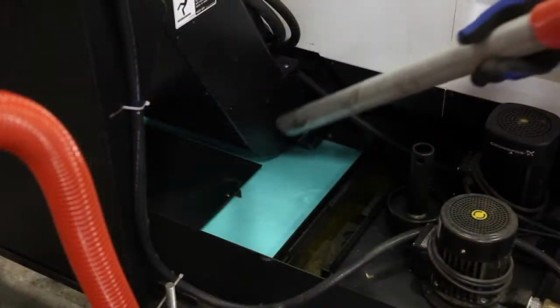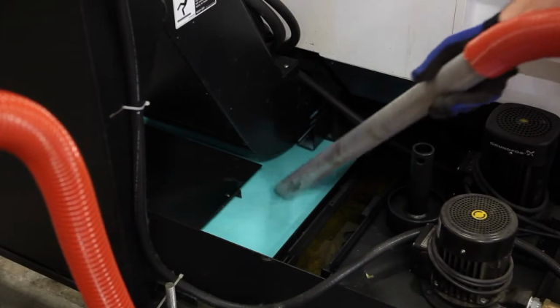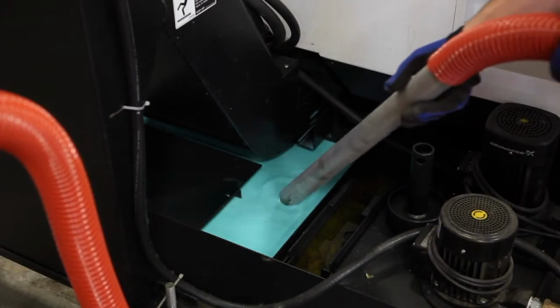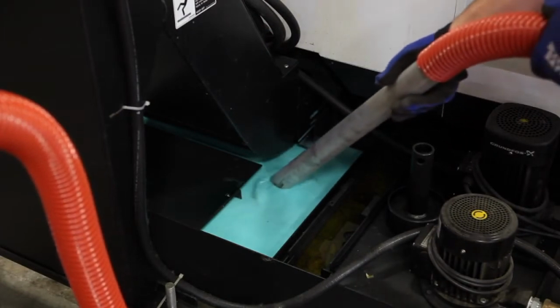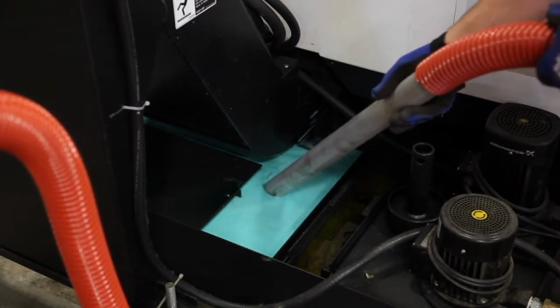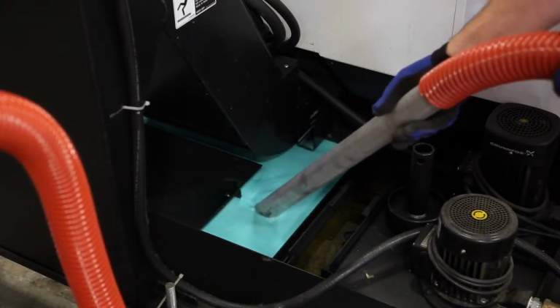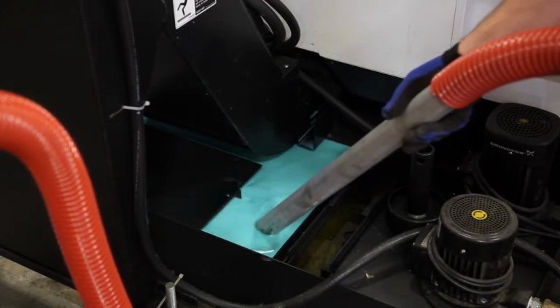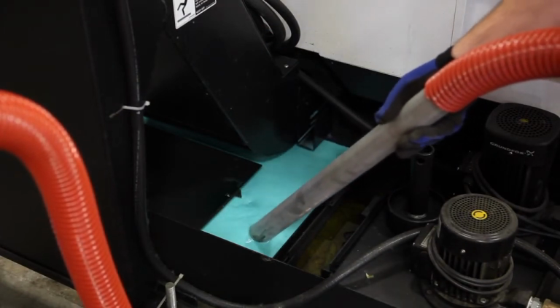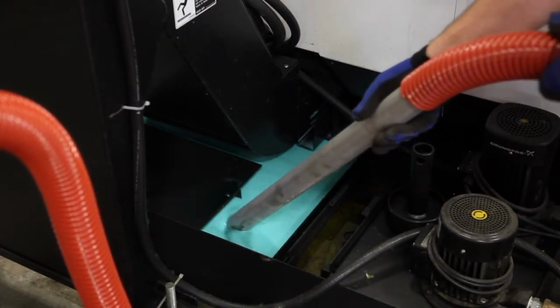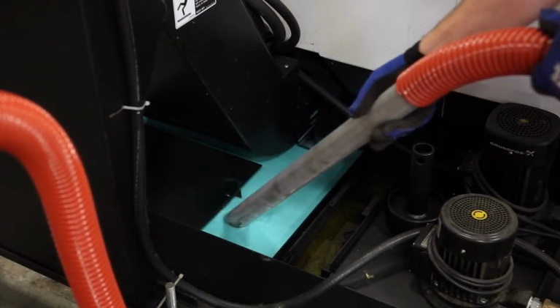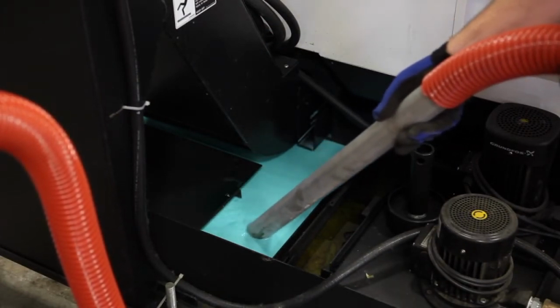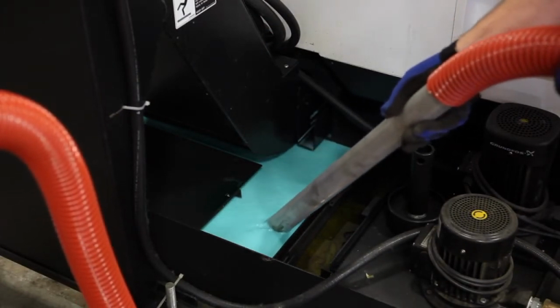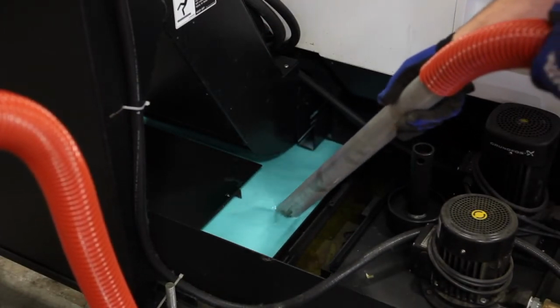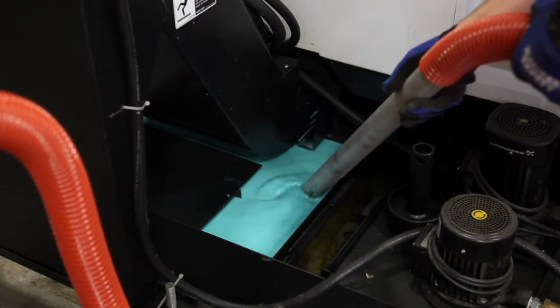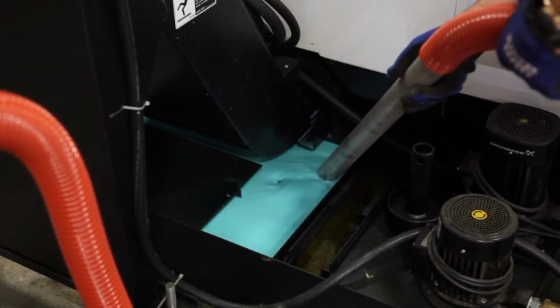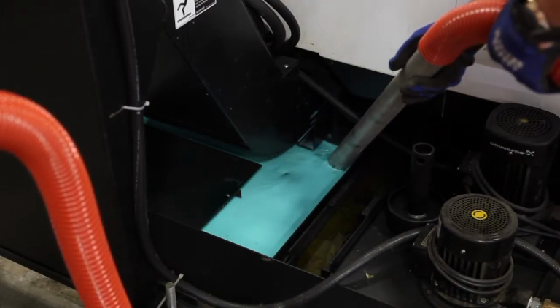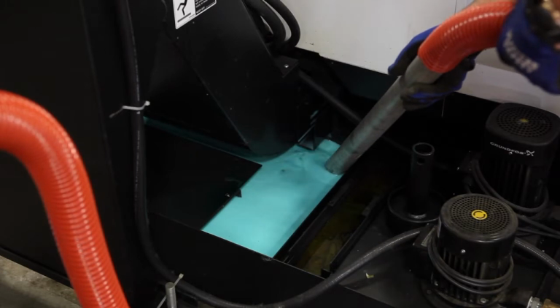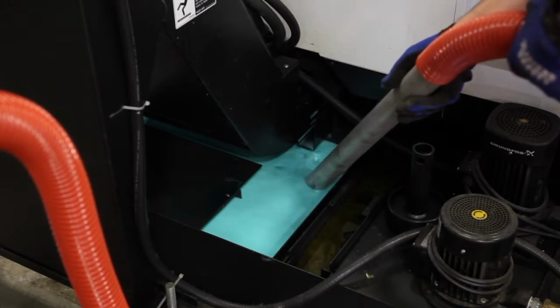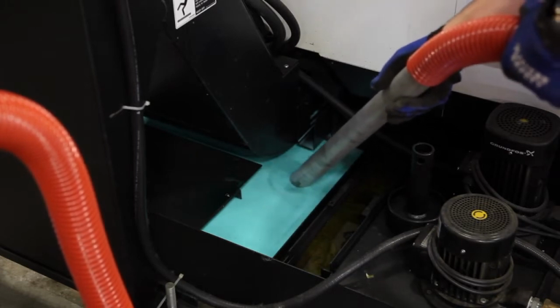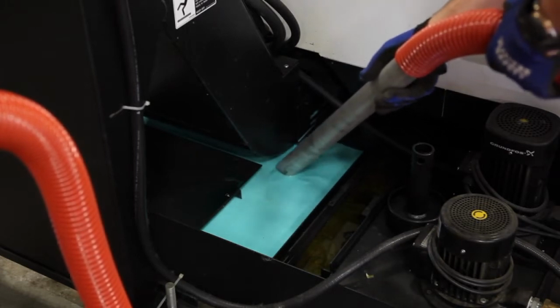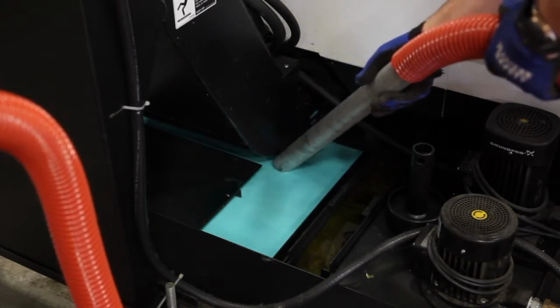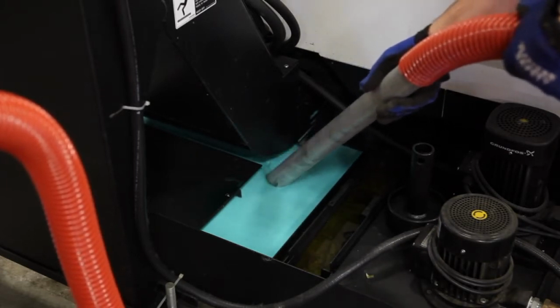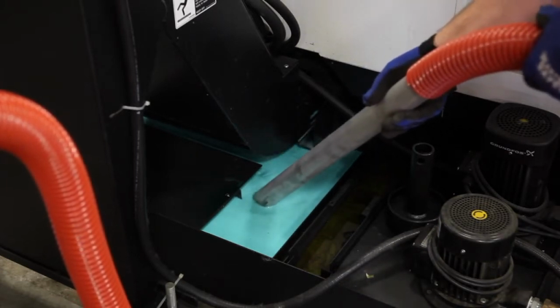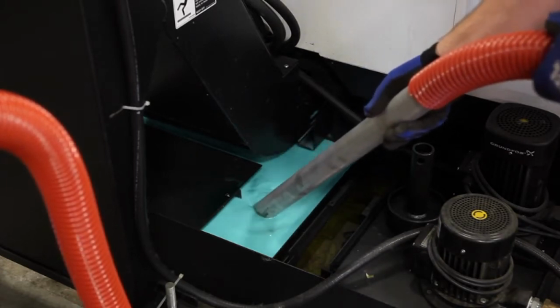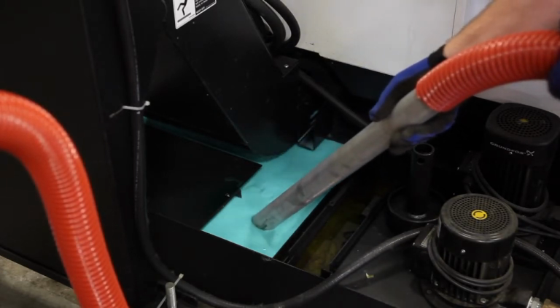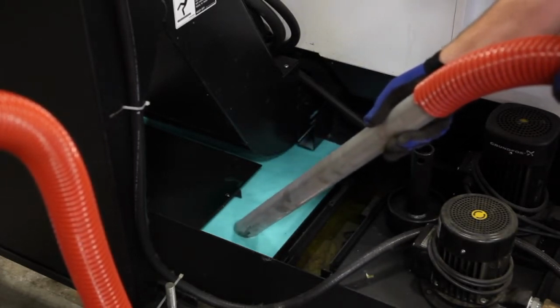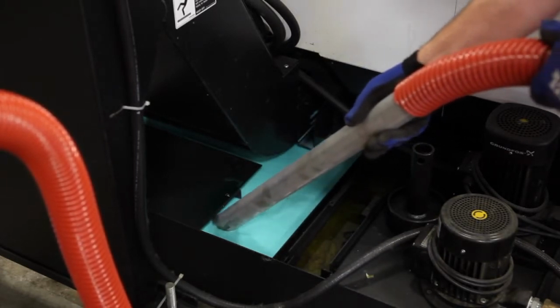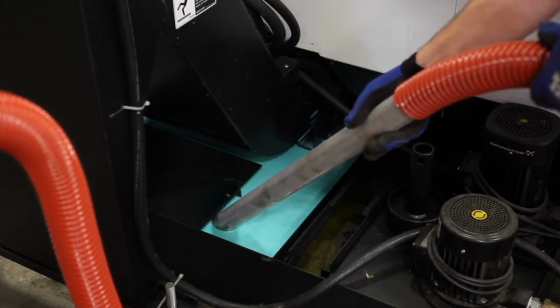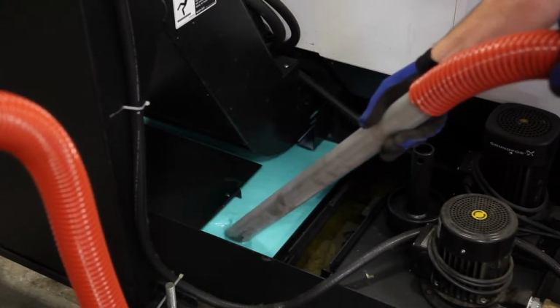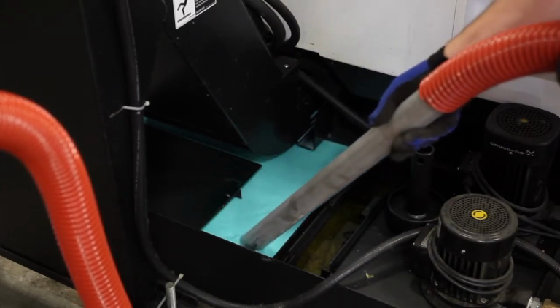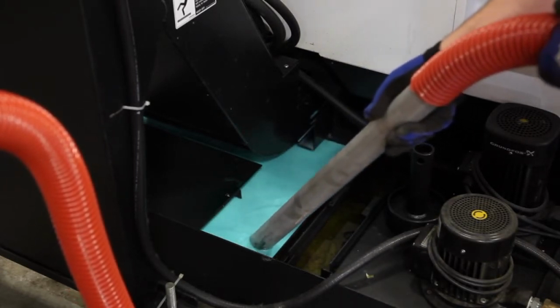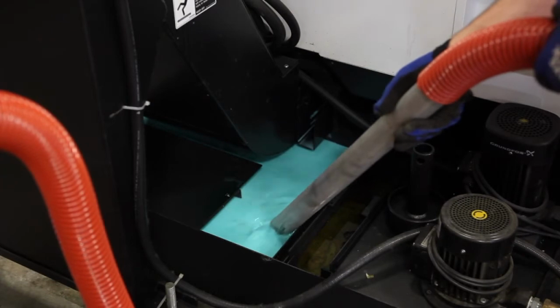Sump cleaners can be used on any water-based coolants and straight oils. They can also be used on parts washing fluids, but check first for compatibility. They cannot be used for any solvents or acids.